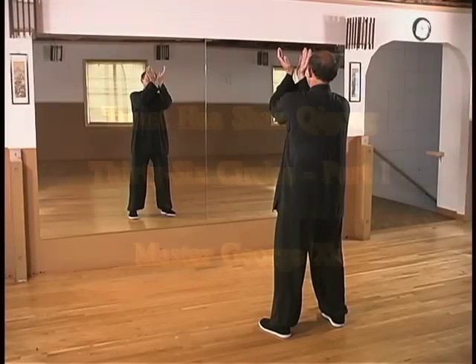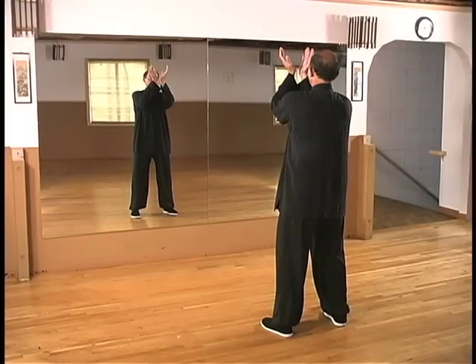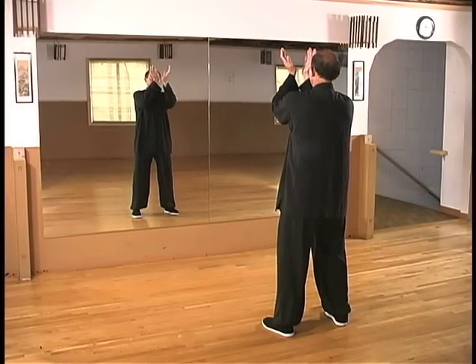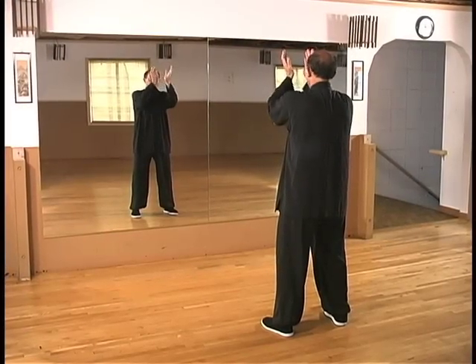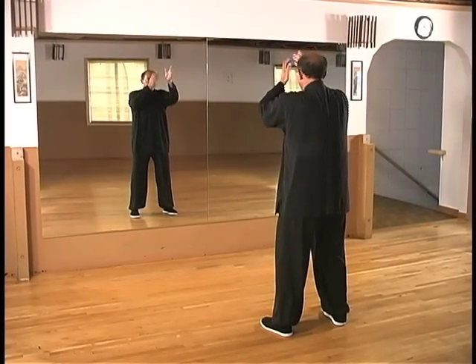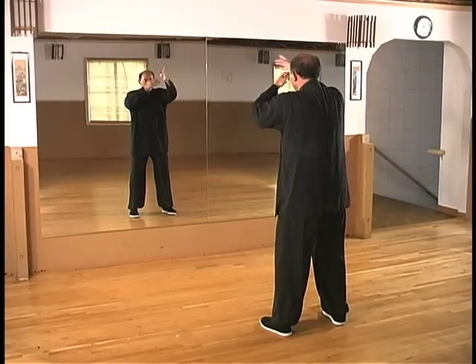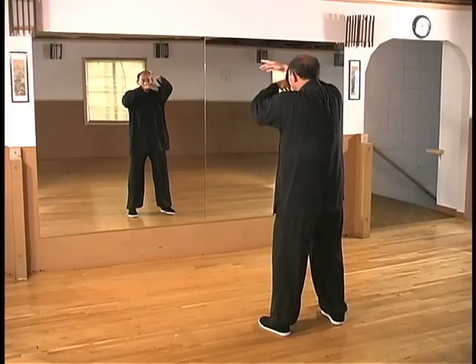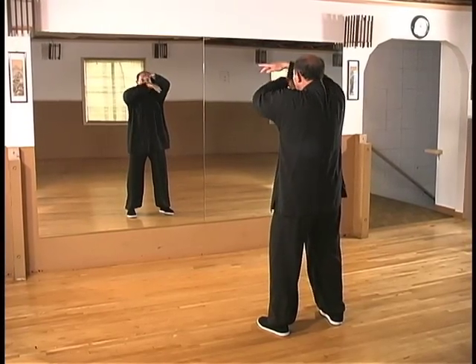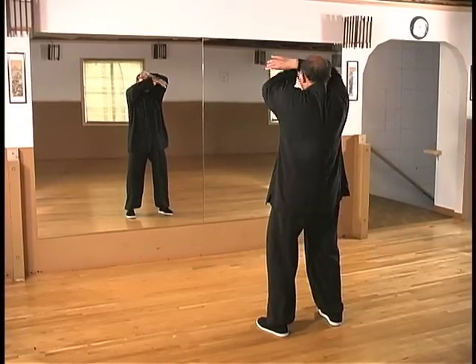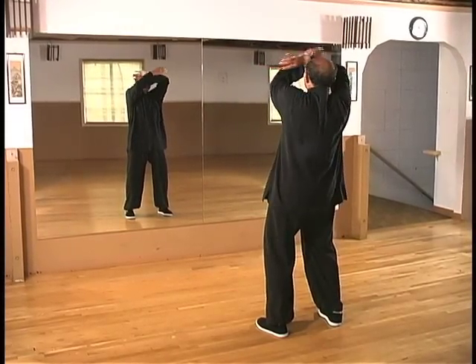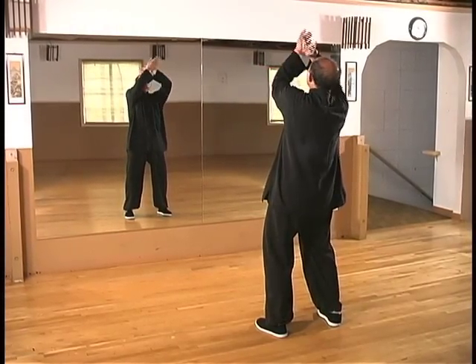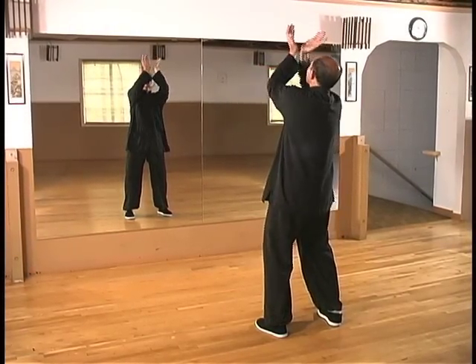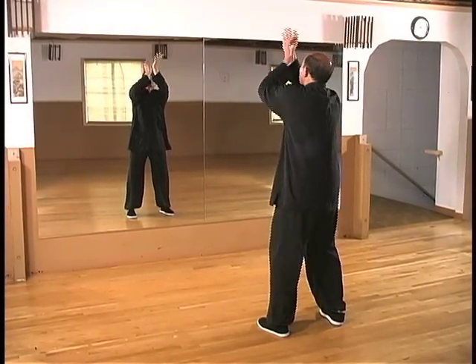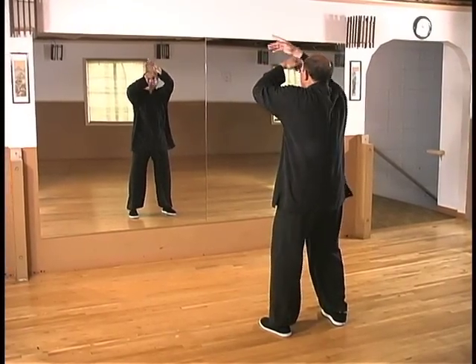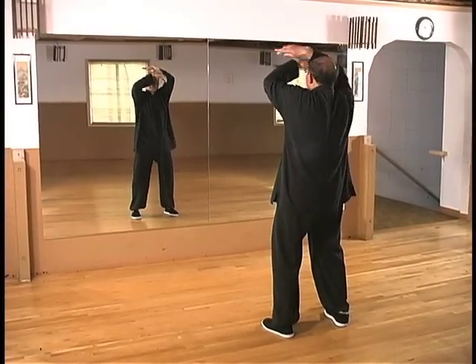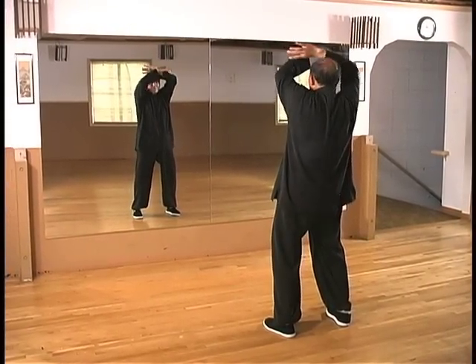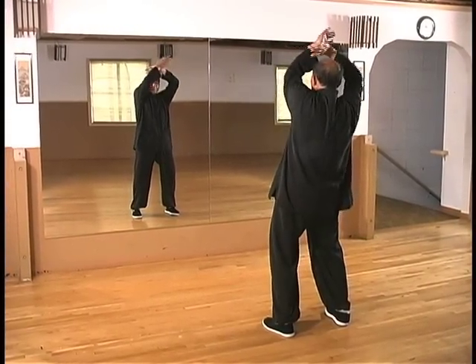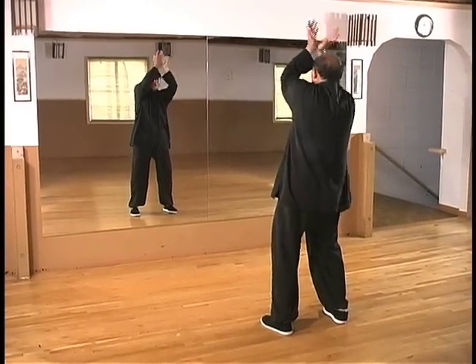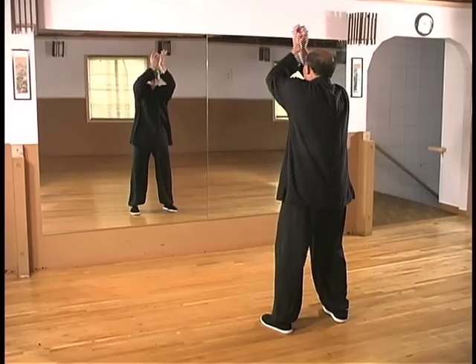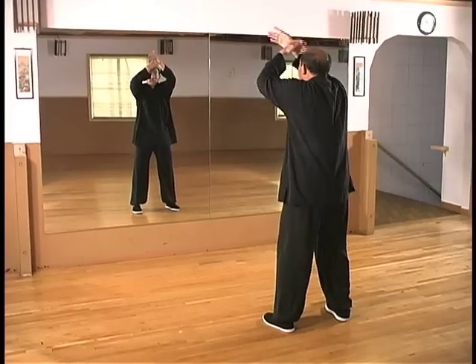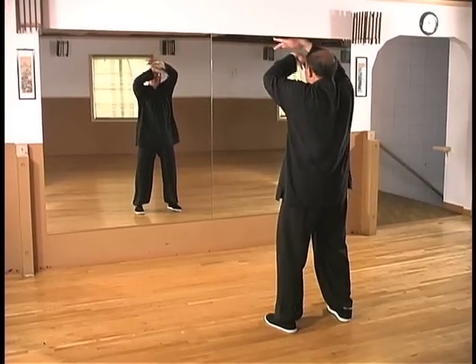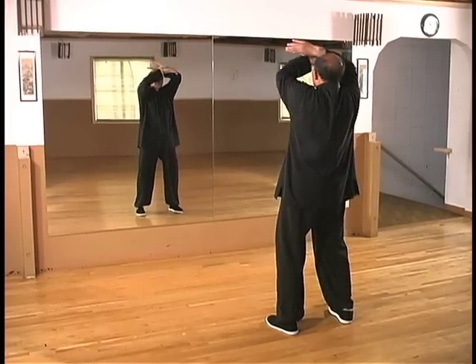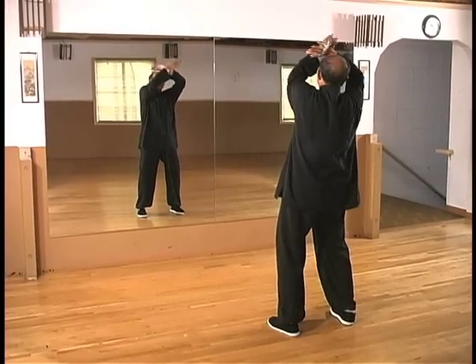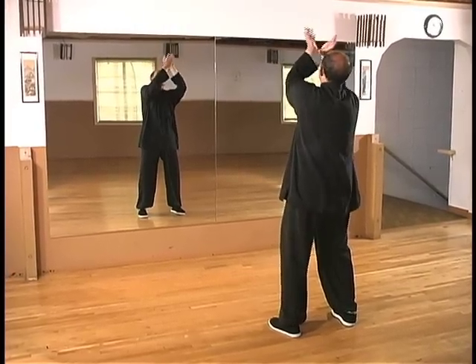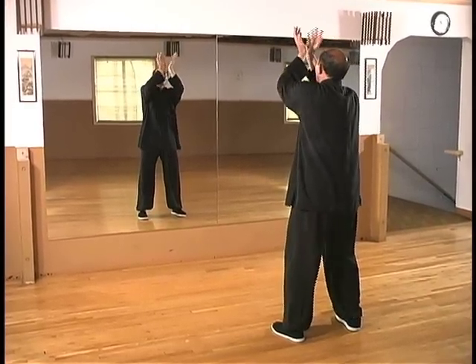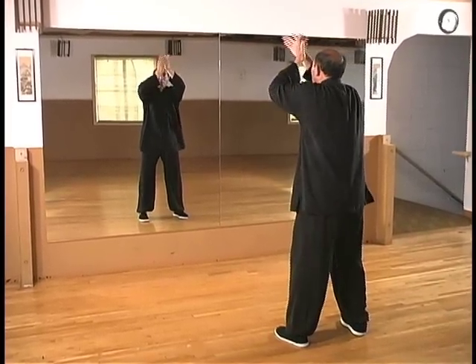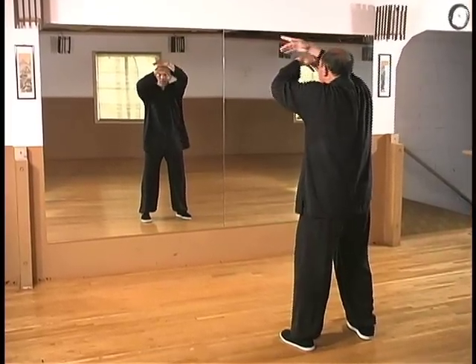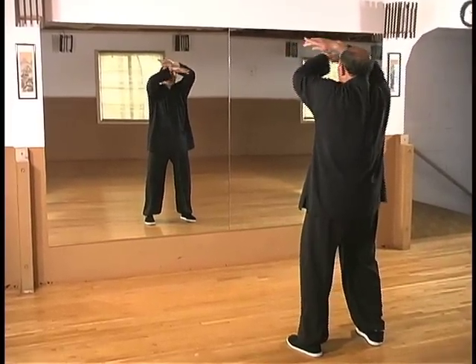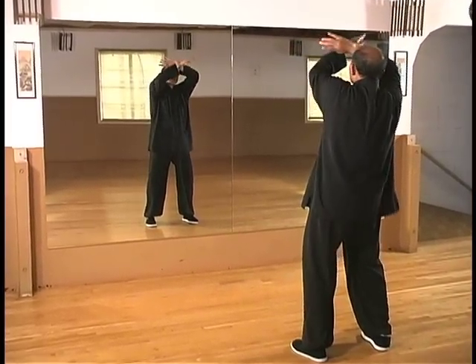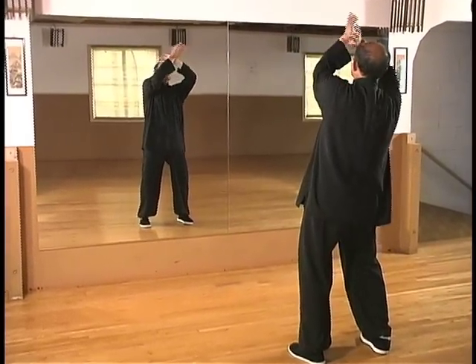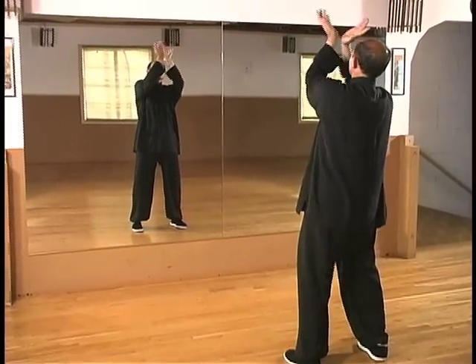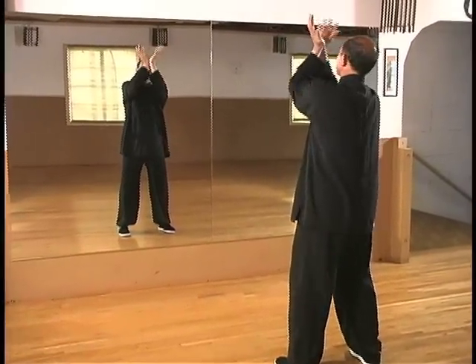Hua Shan is one of the sacred Taoist mountains of China. Each monastery on the sacred mountains has their own emphasis on different arts. Hua Shan means Flower Mountain.